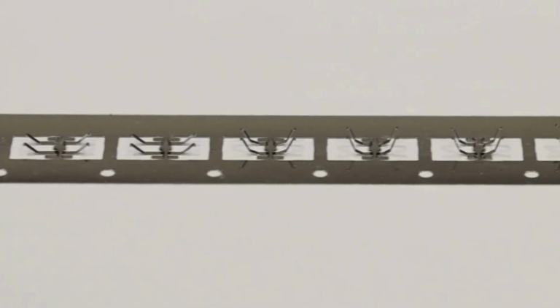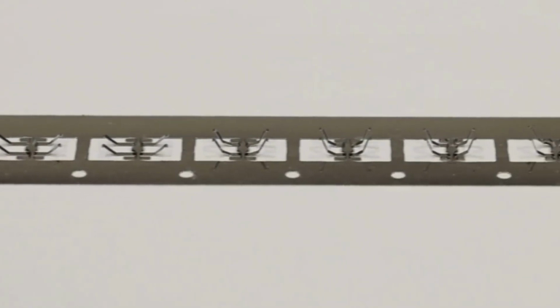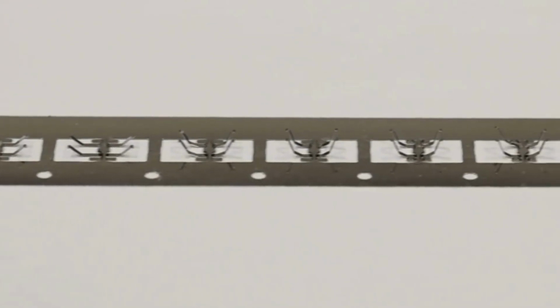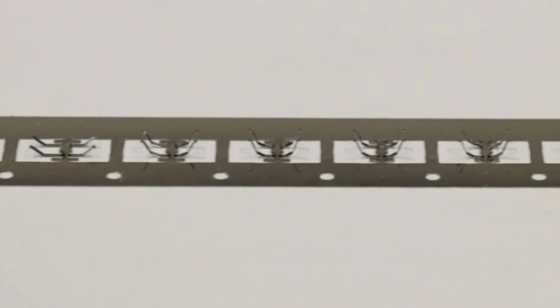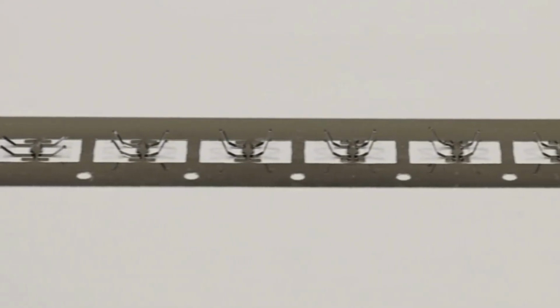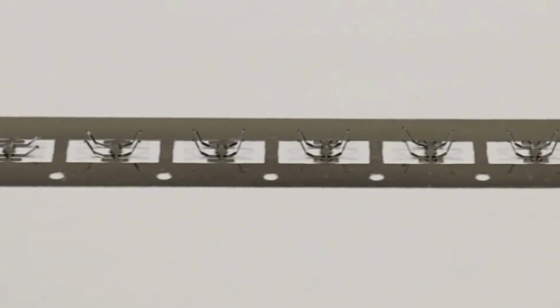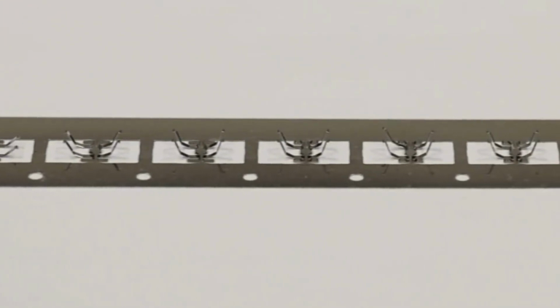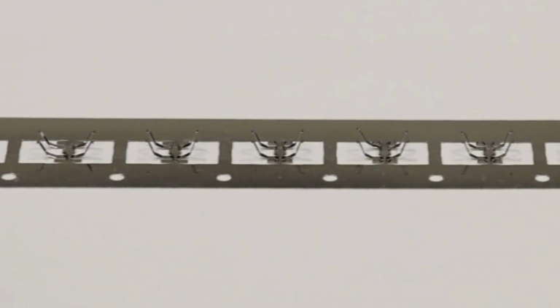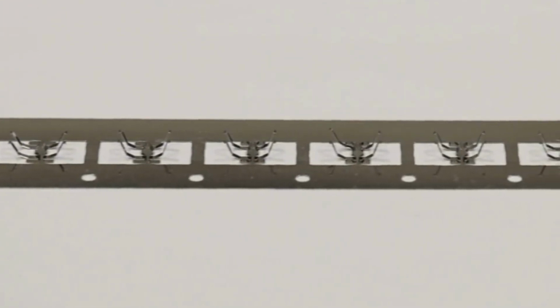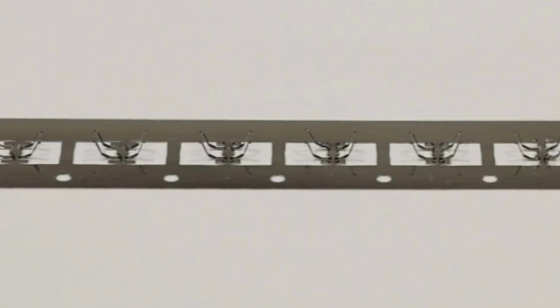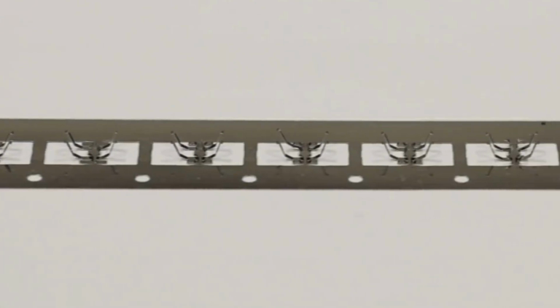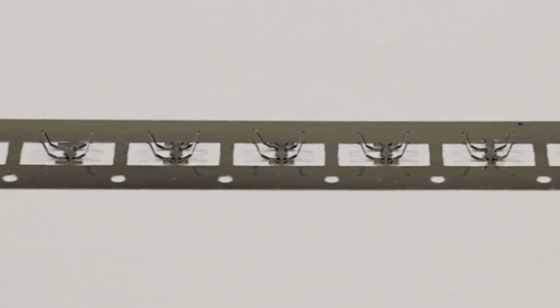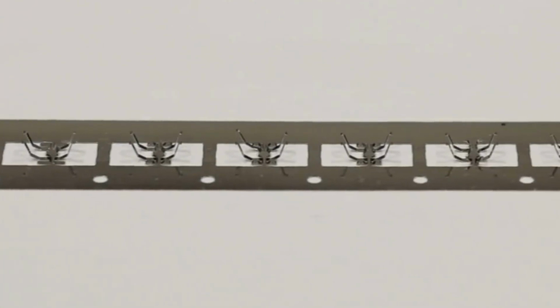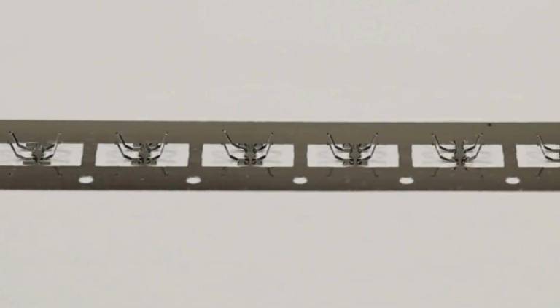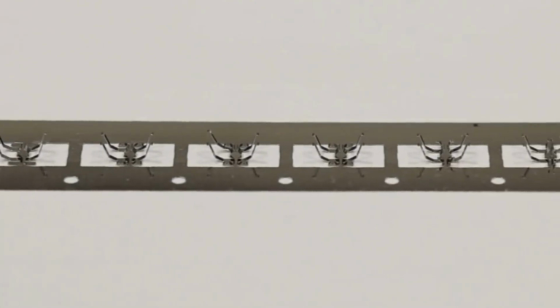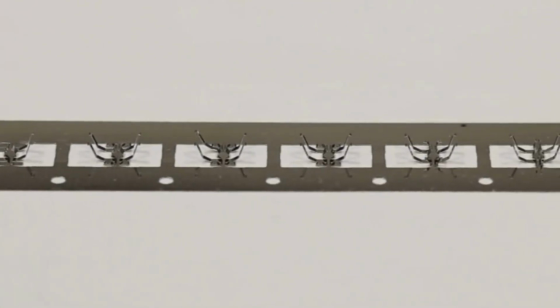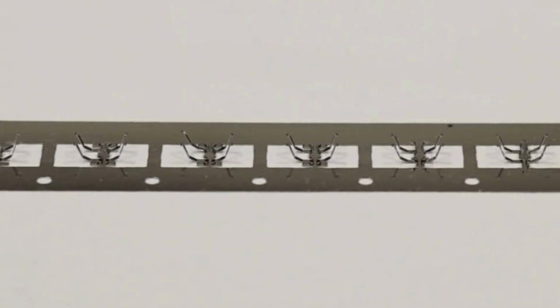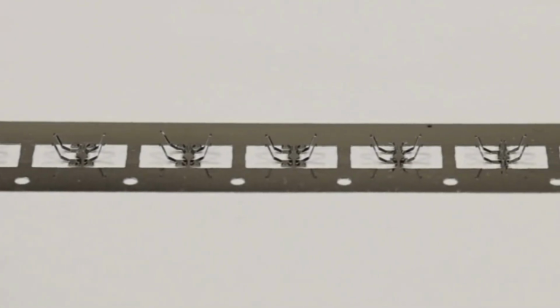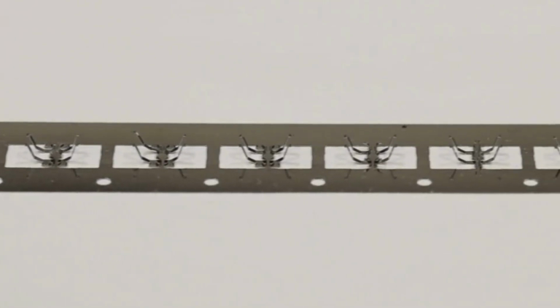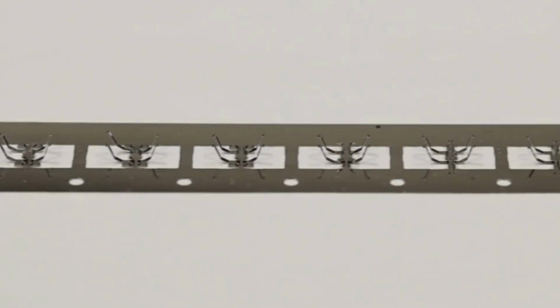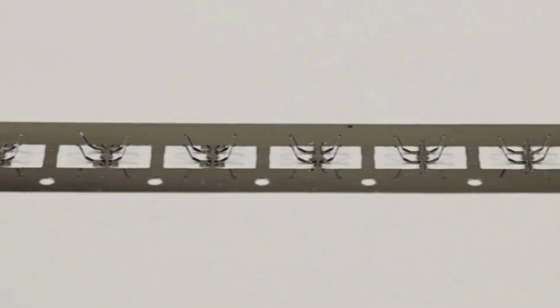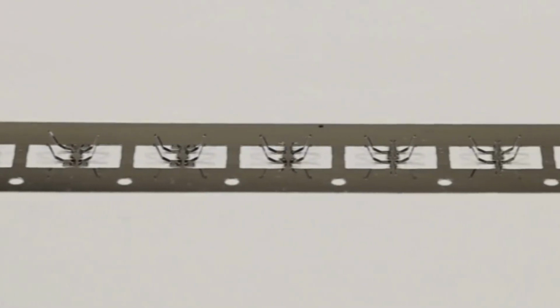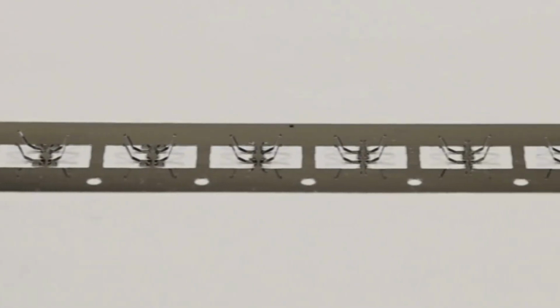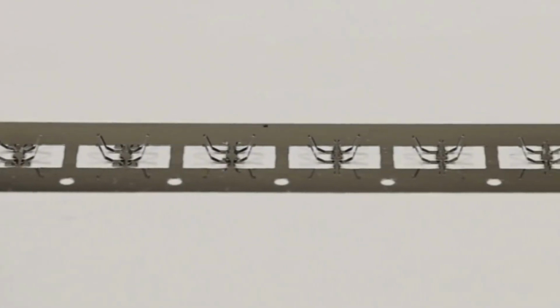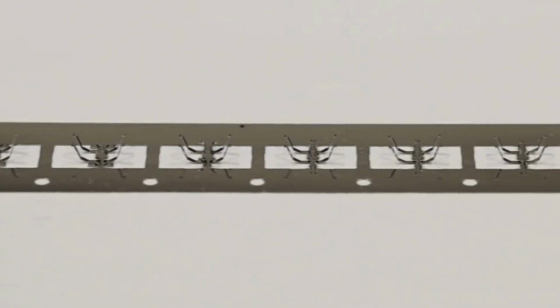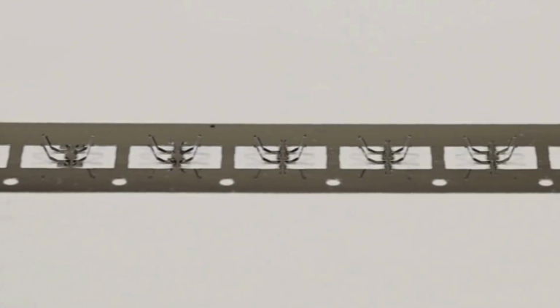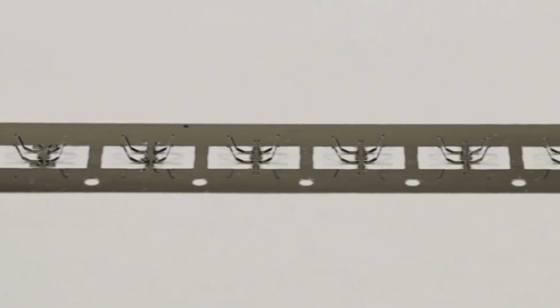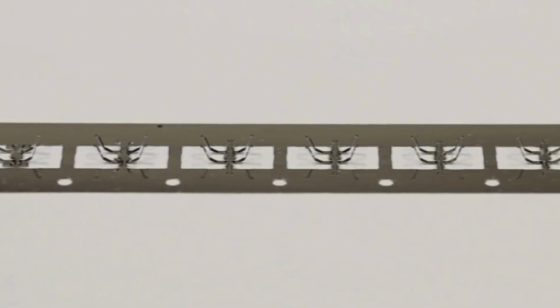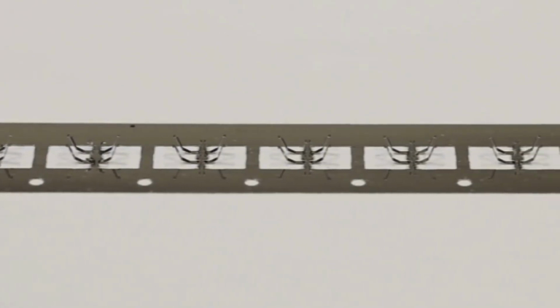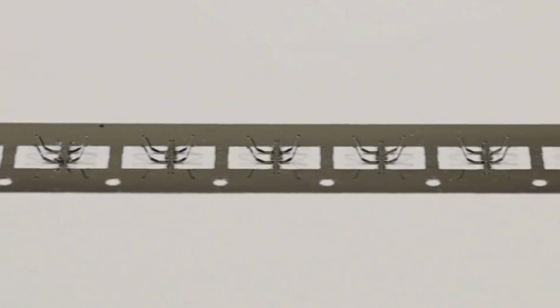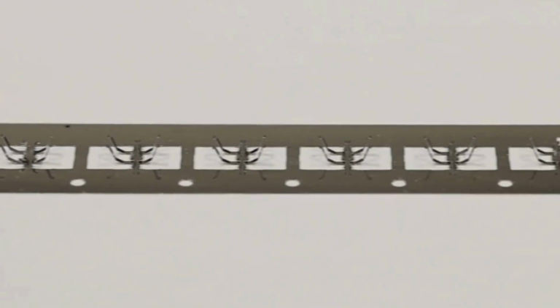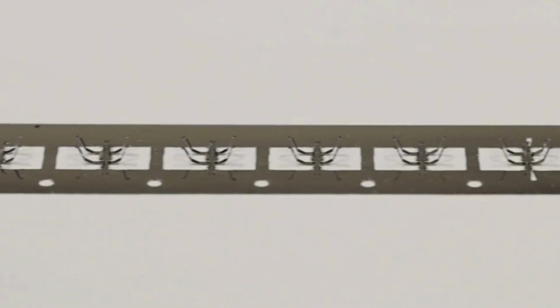Since all stations of the die work at the same time when the die closes, this process creates a finished part with every stroke of the press.